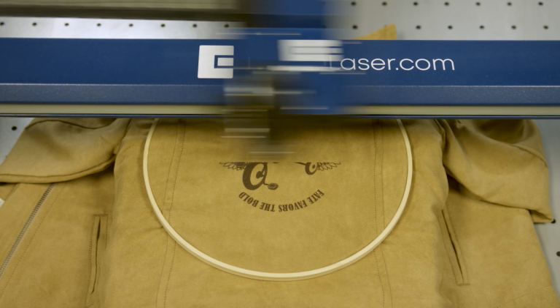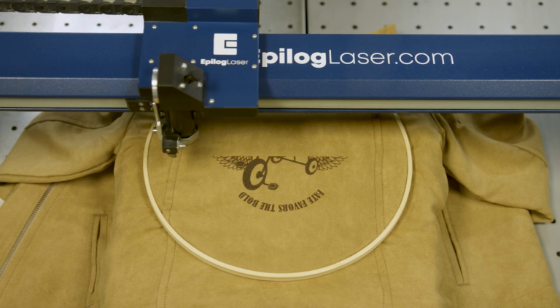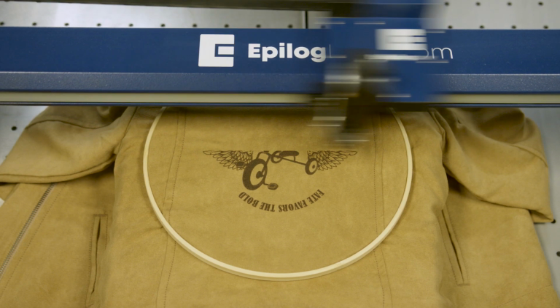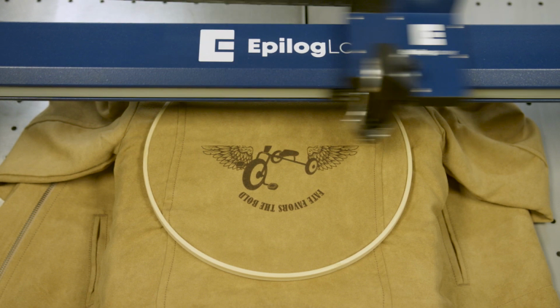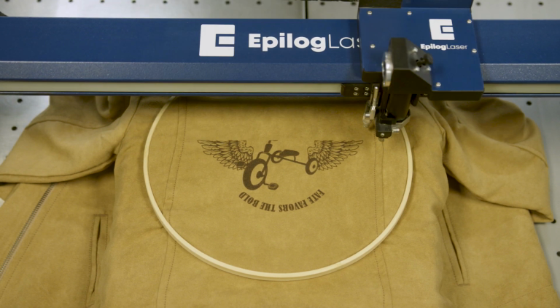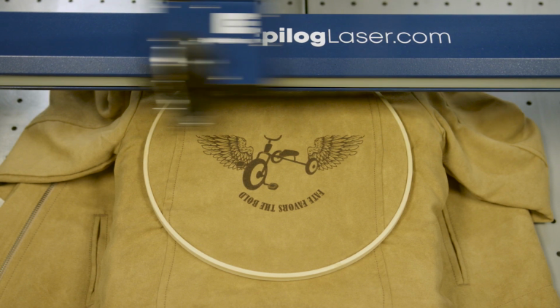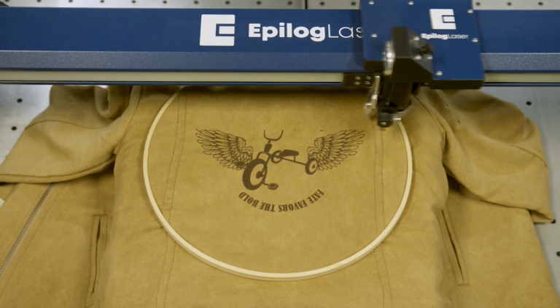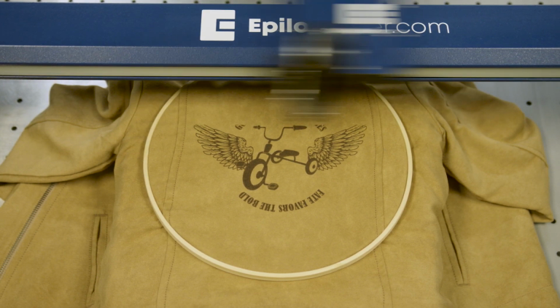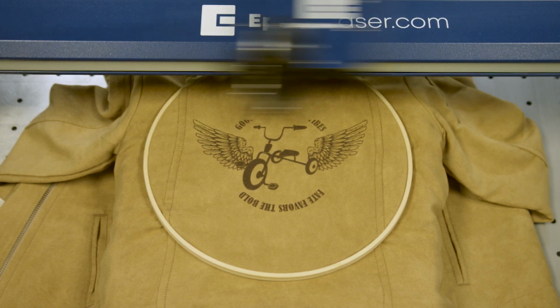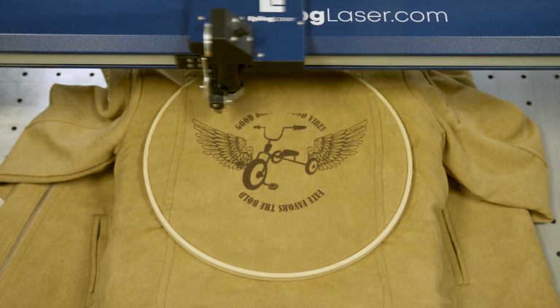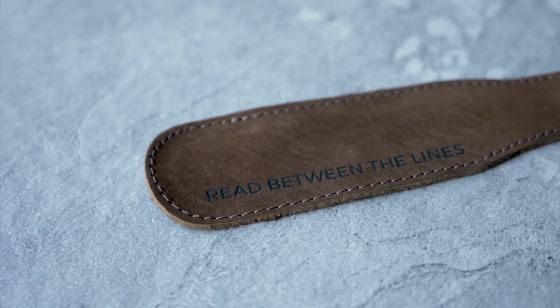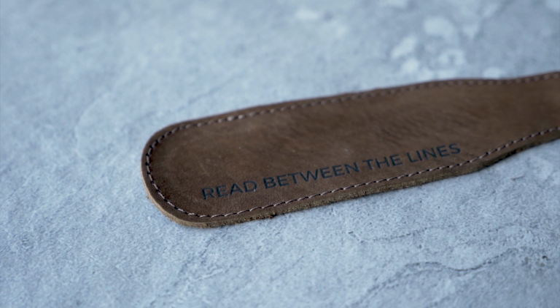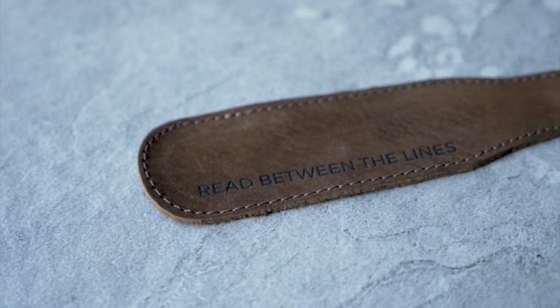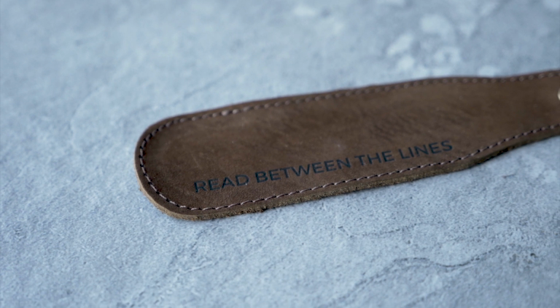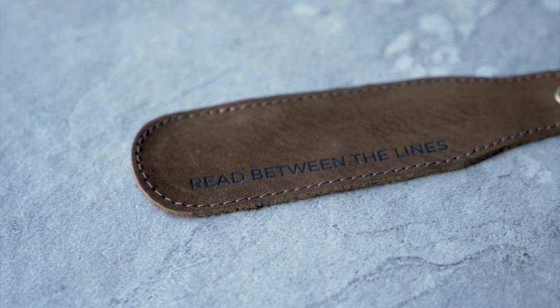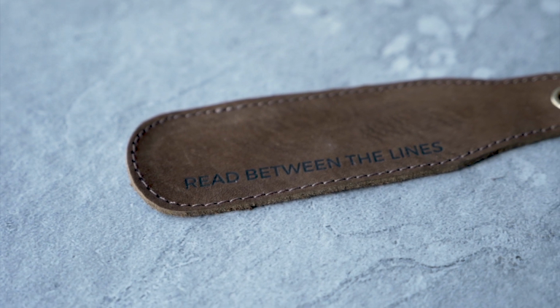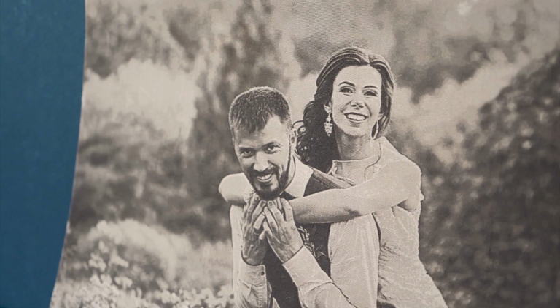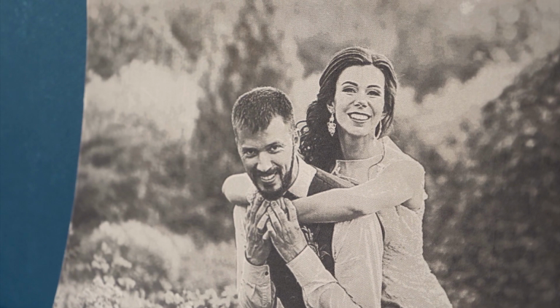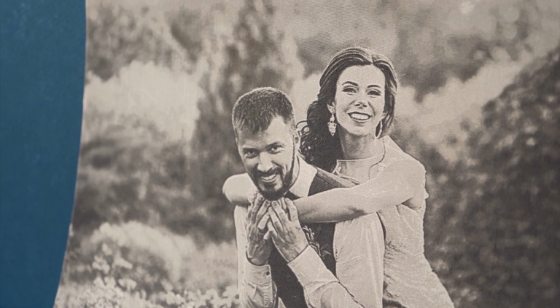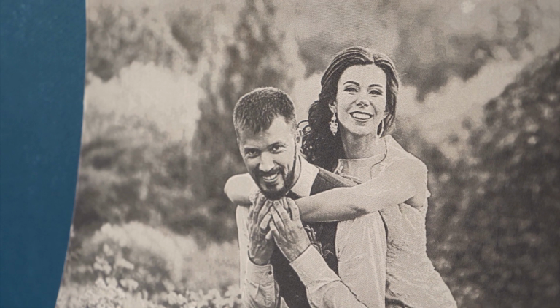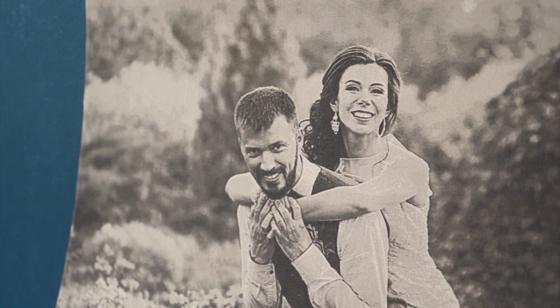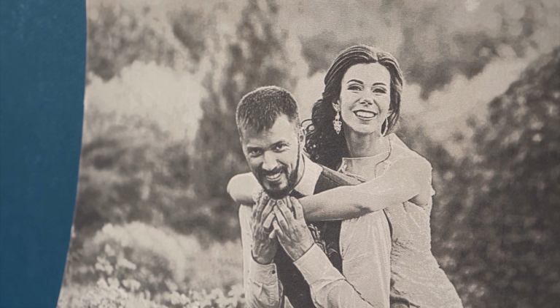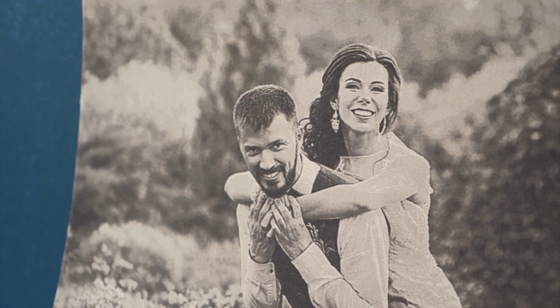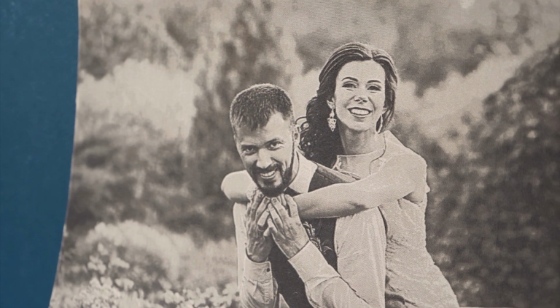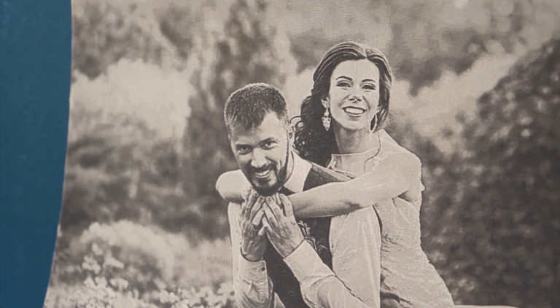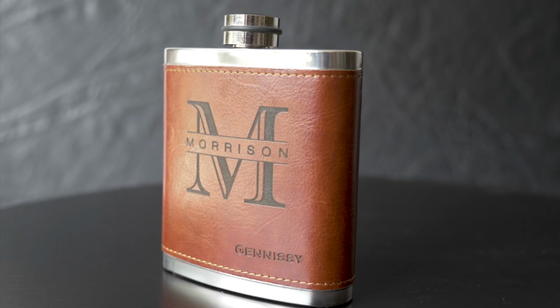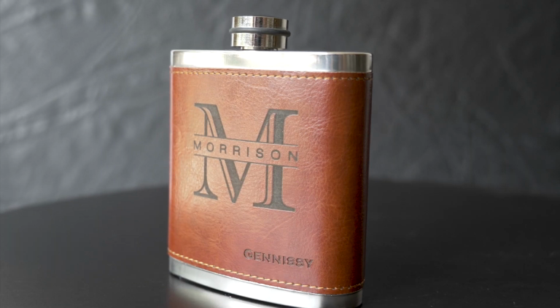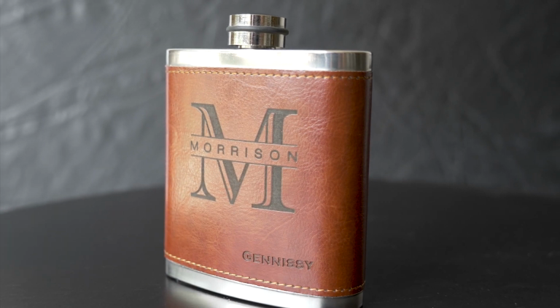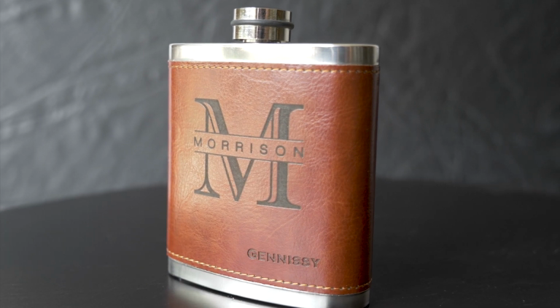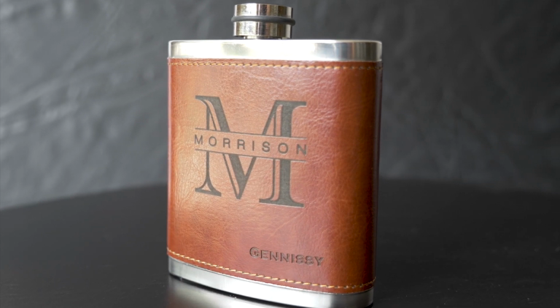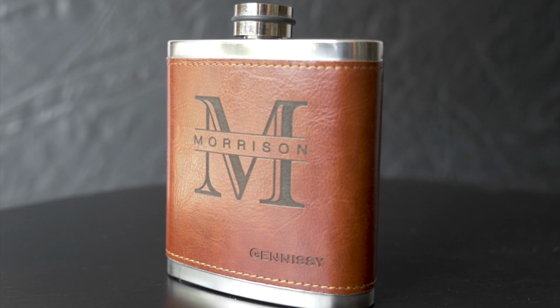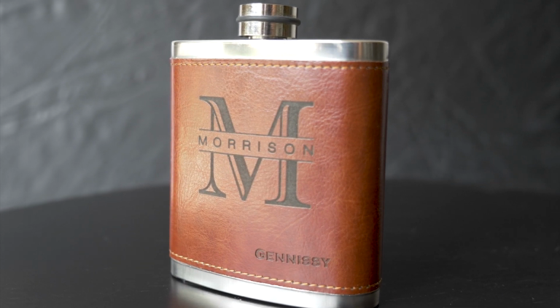With an Epilog laser, each of these products becomes a canvas. Whether you're working with full-grain leather, bonded leather, or anything in between, Epilog's systems produce engravings with crisp edges and beautiful contrast.